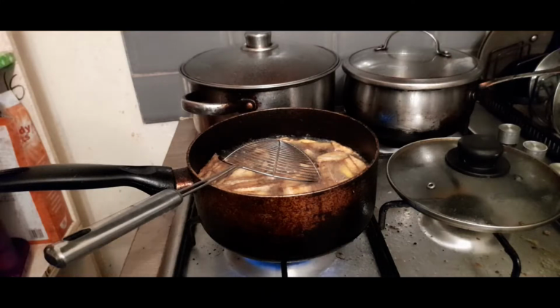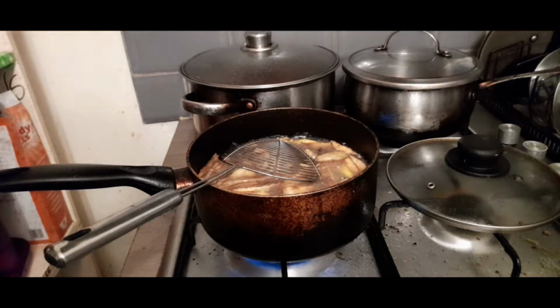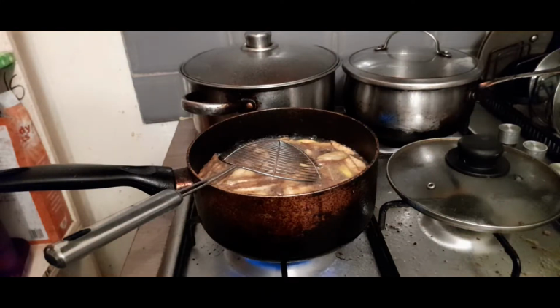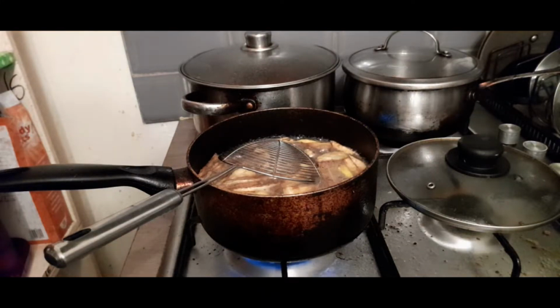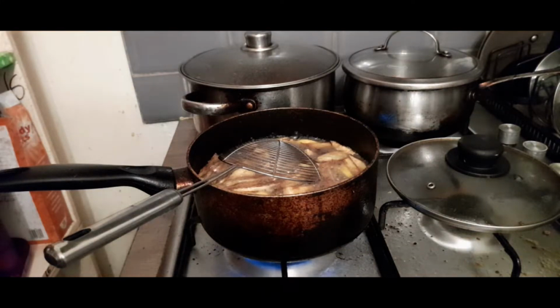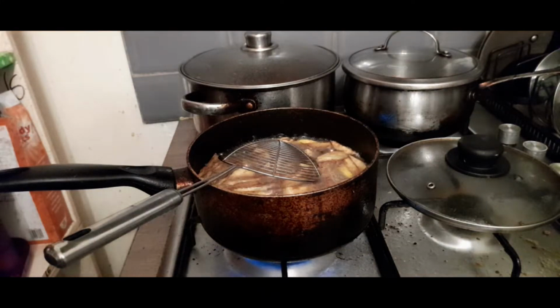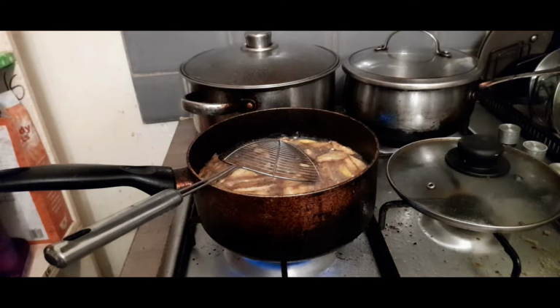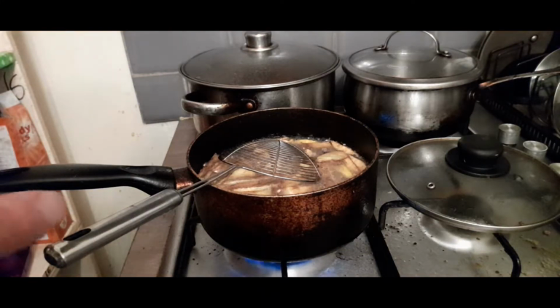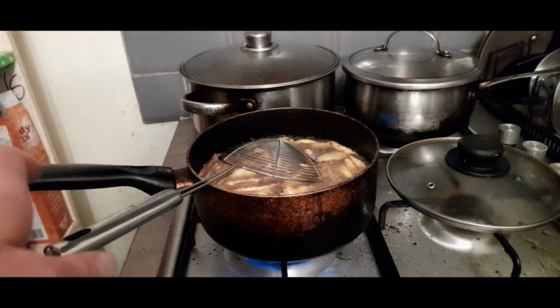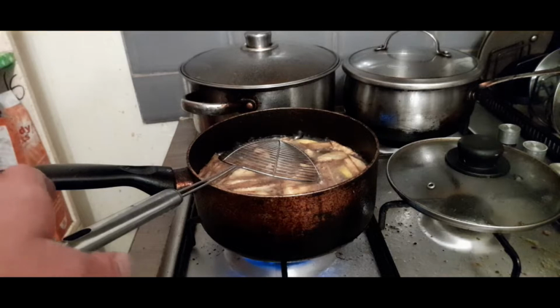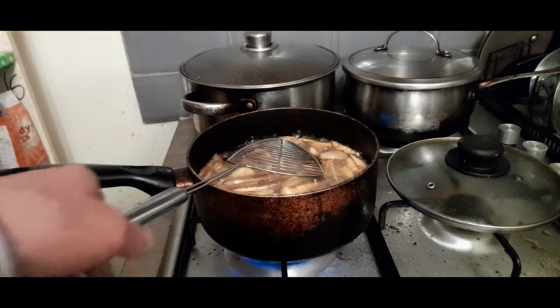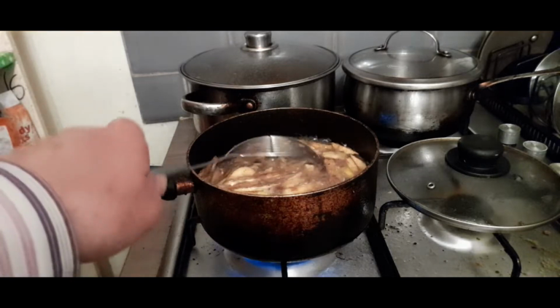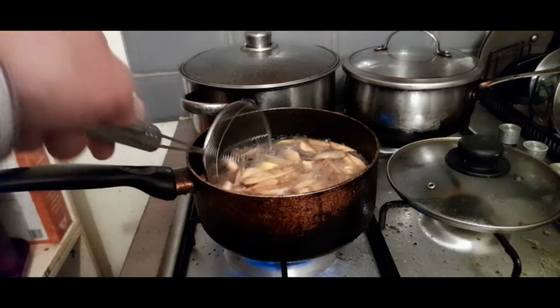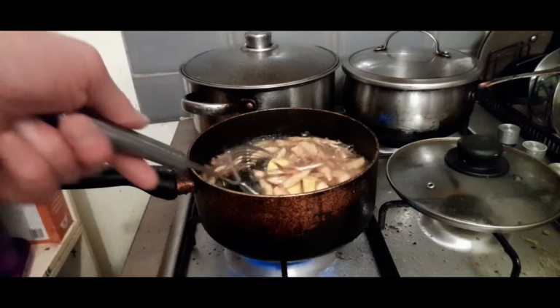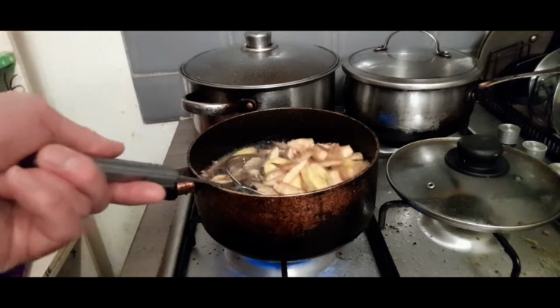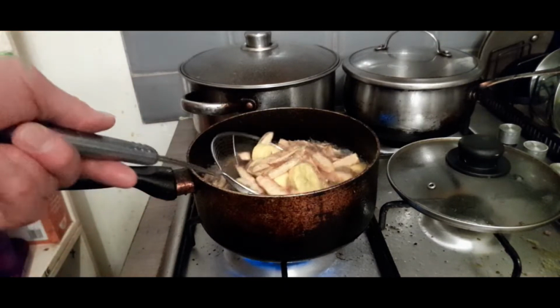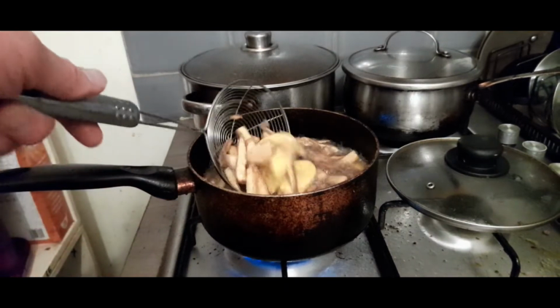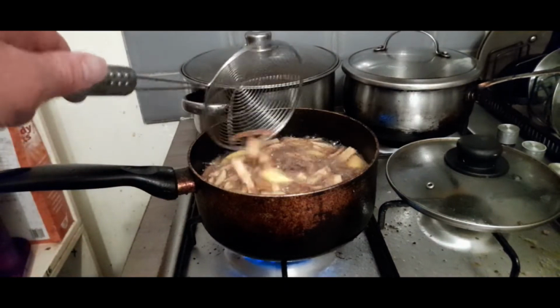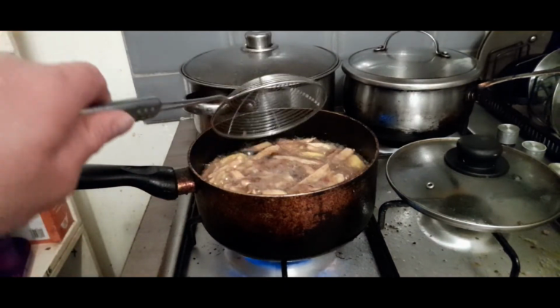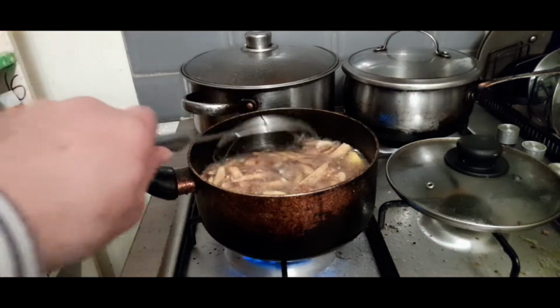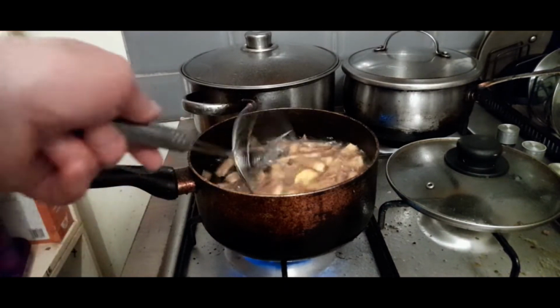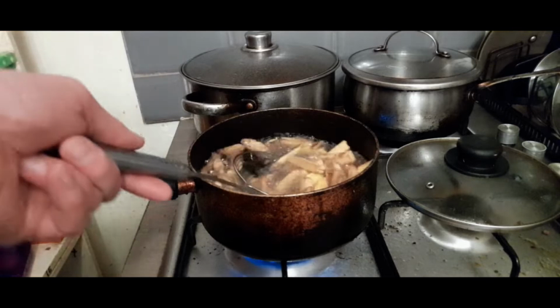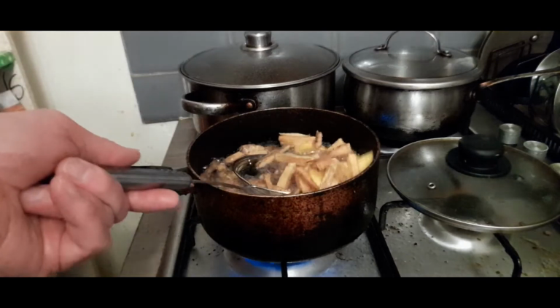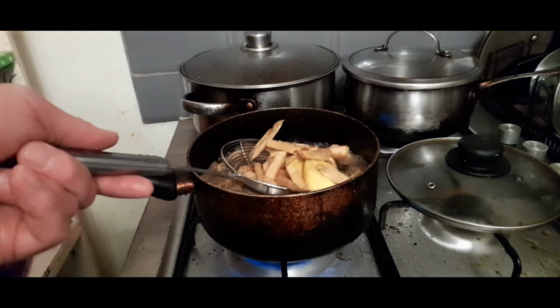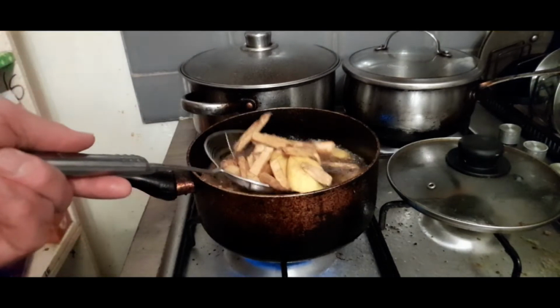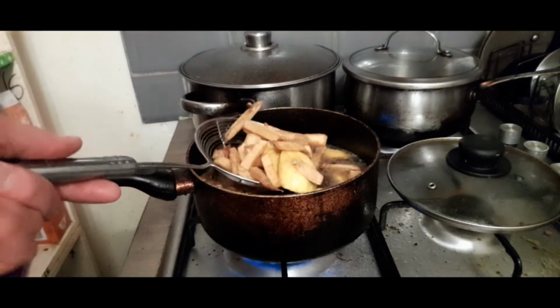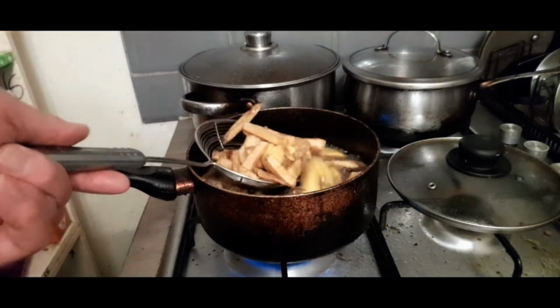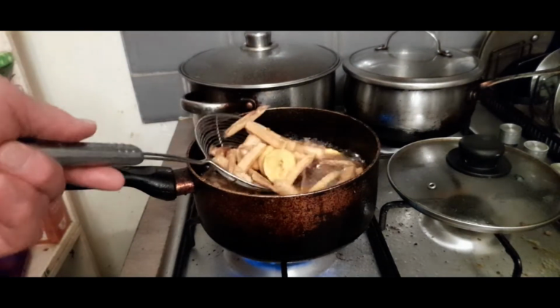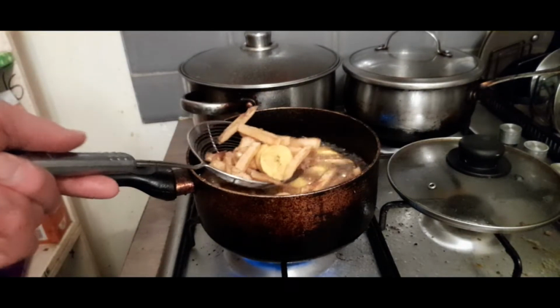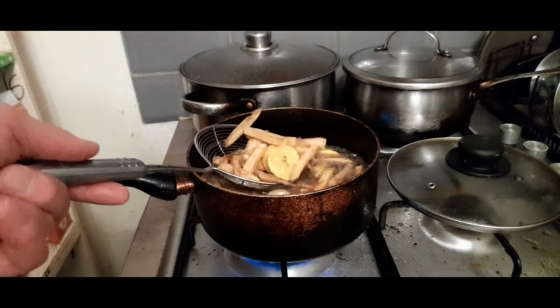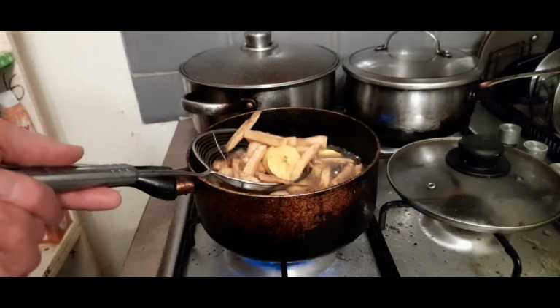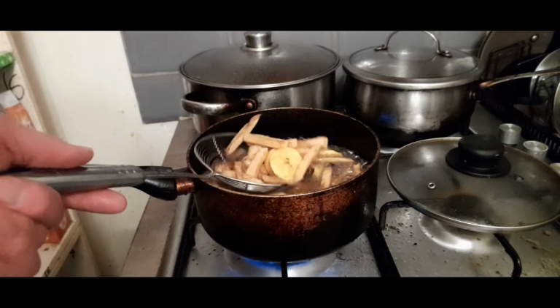Greetings again. Welcome to another Cooking Time with Matt. Today I'm doing chips and tostones, which is a twice-fried squash plantain.